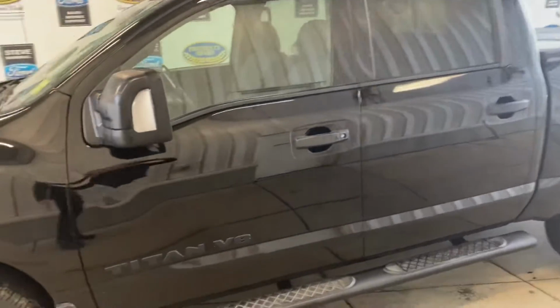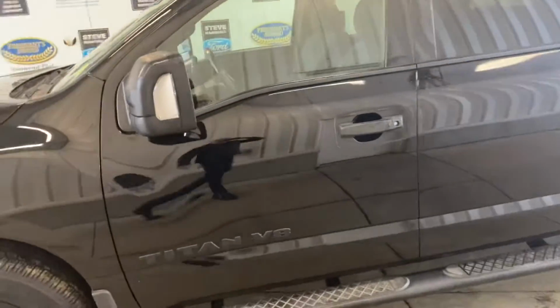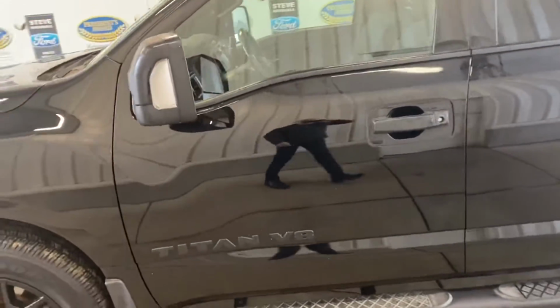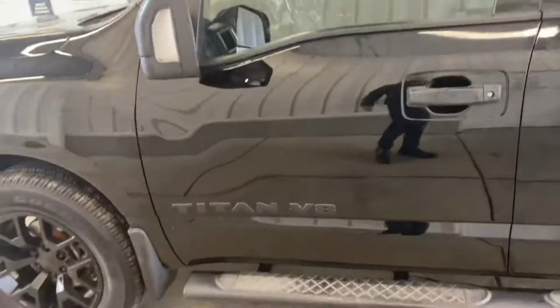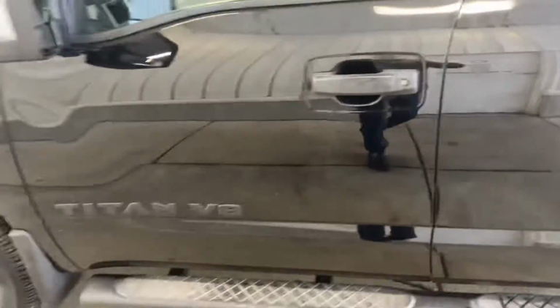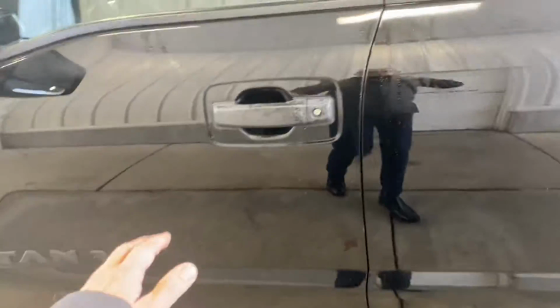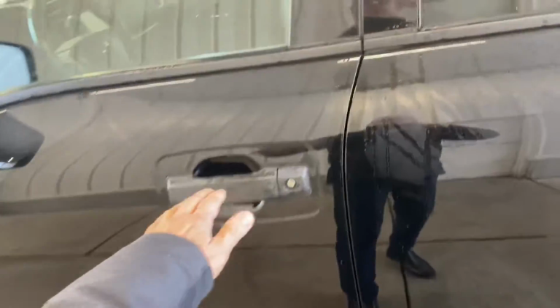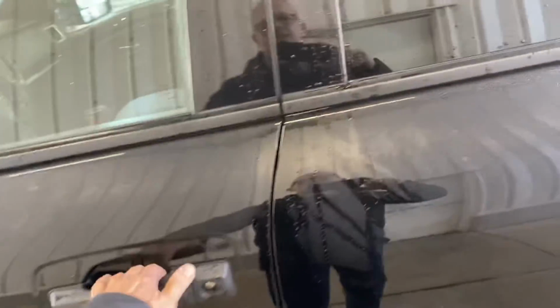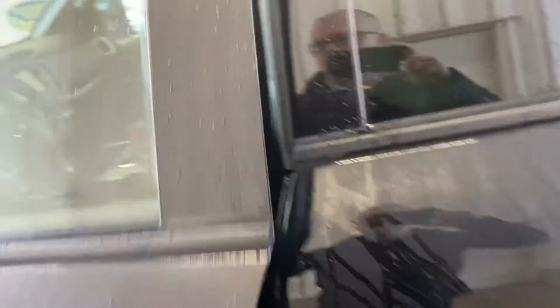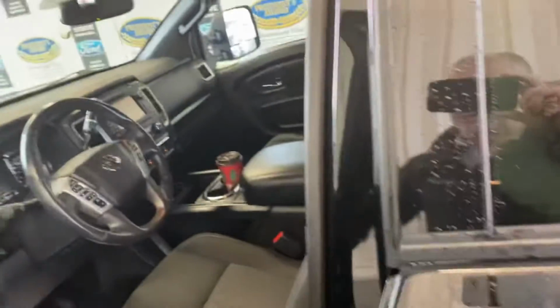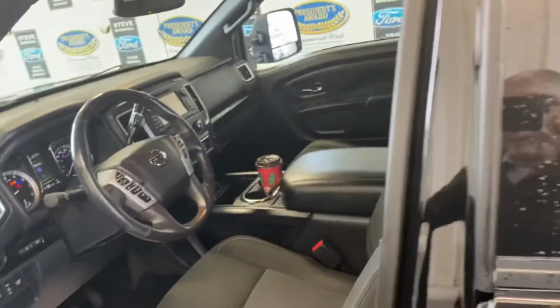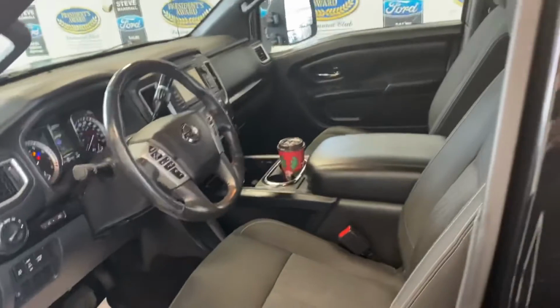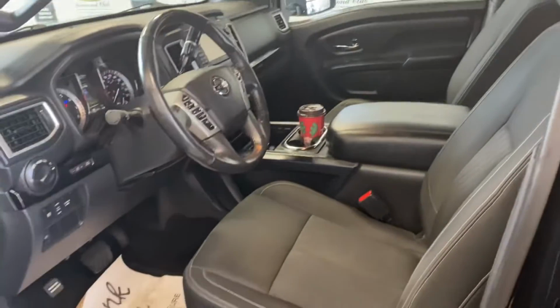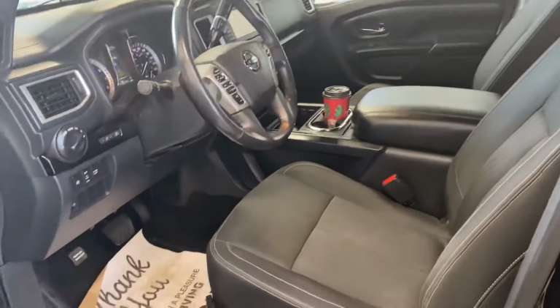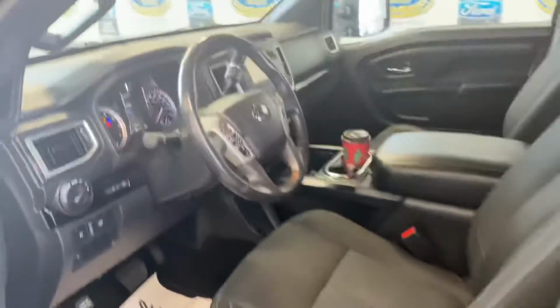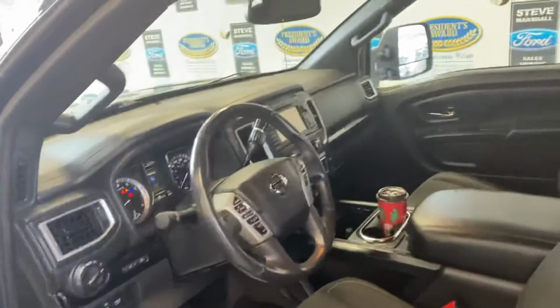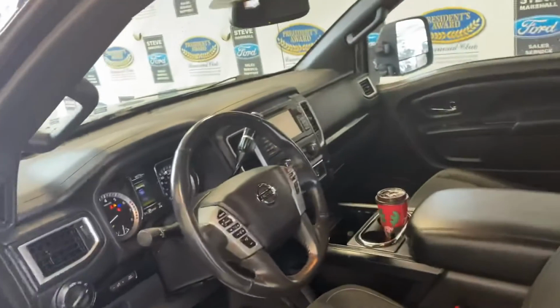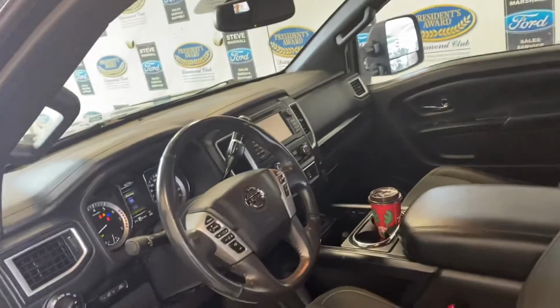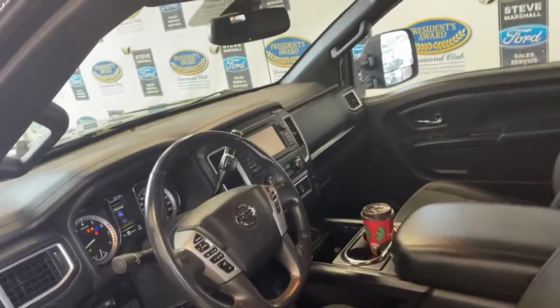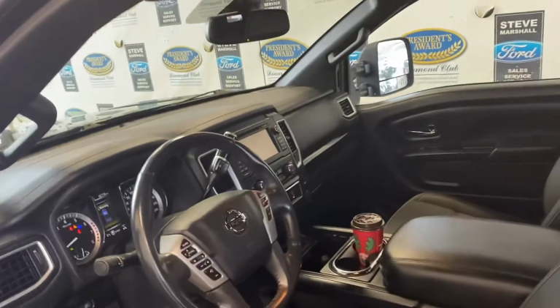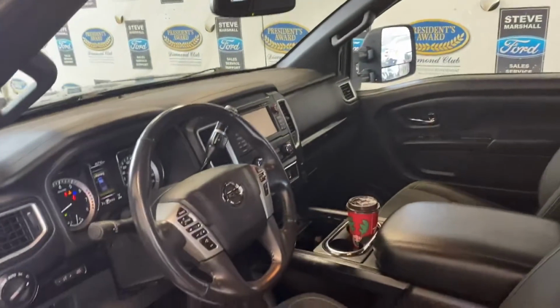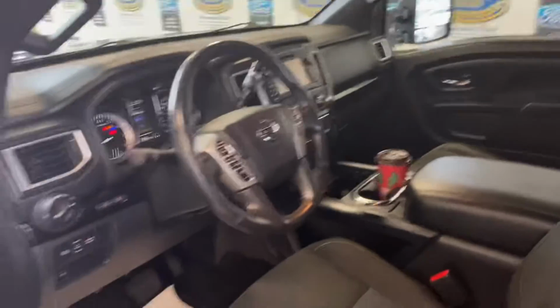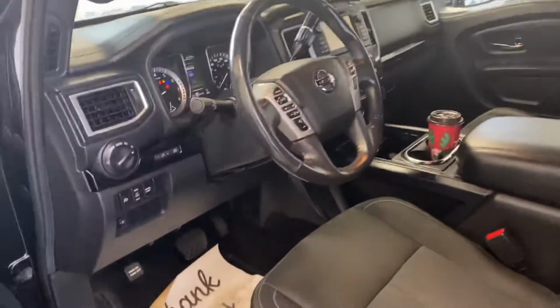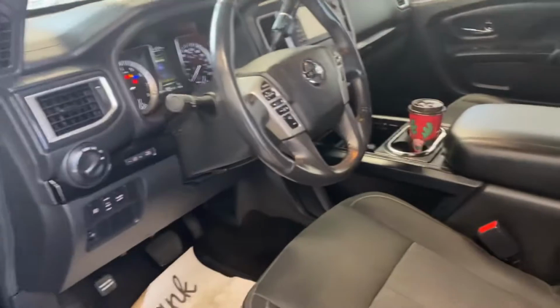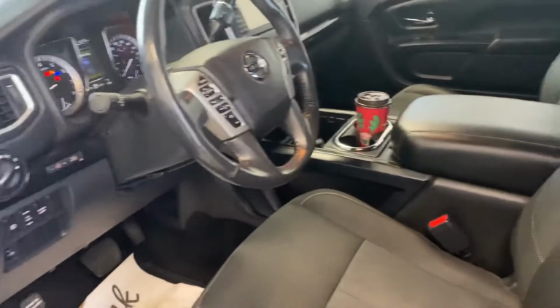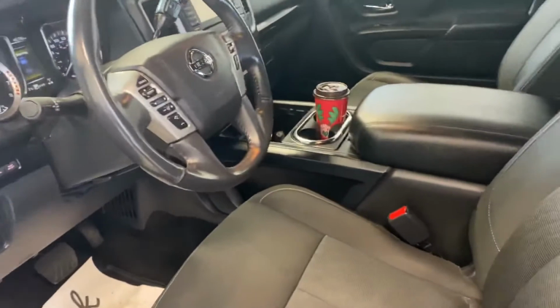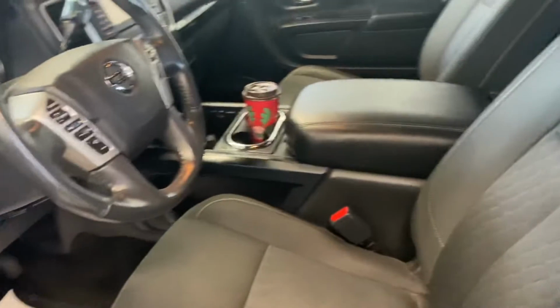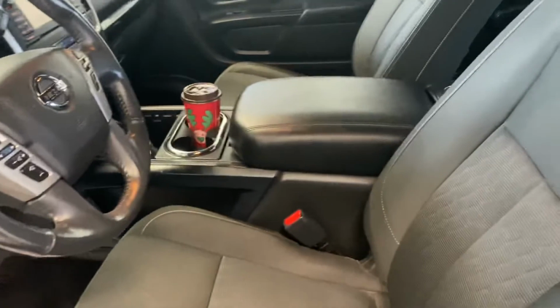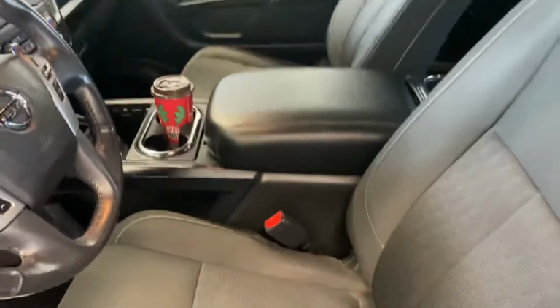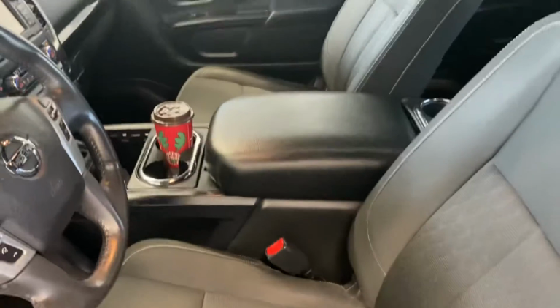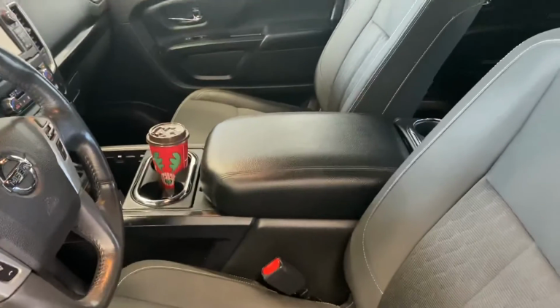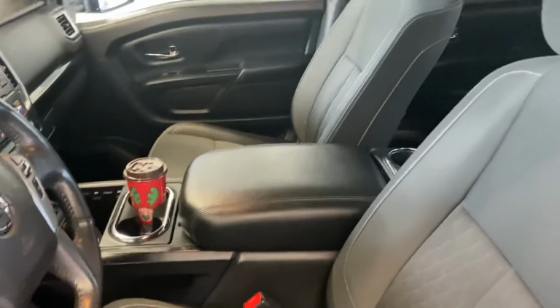Inside we have regular power options — windows, locks, mirrors — heated seats, power seats, navigation, backup camera. It's pretty loaded. There's a huge deep center console in there as well.